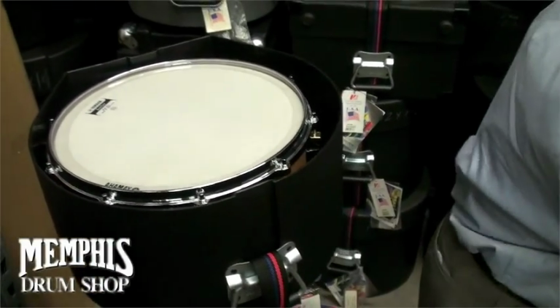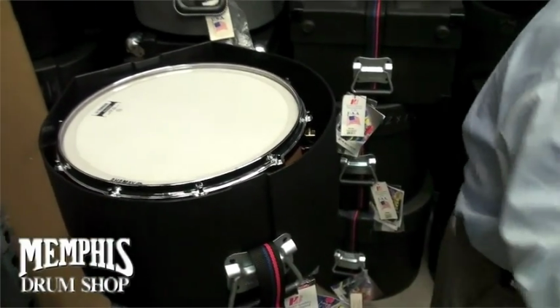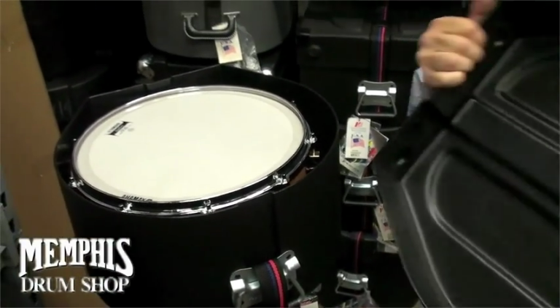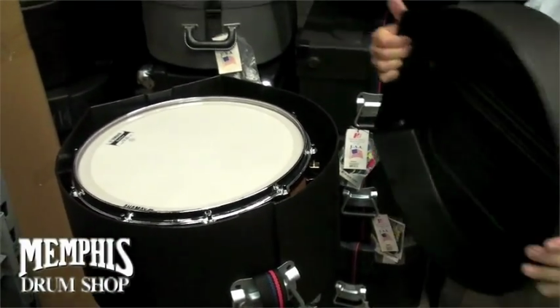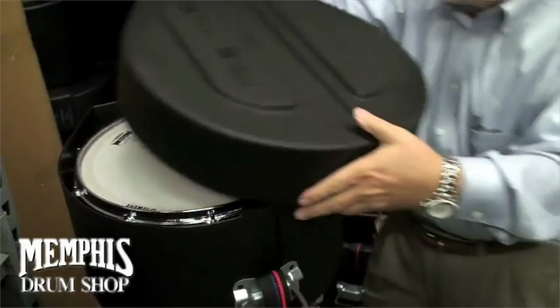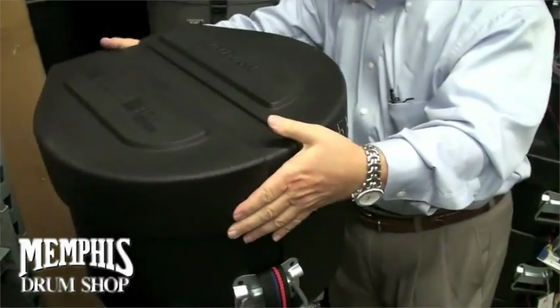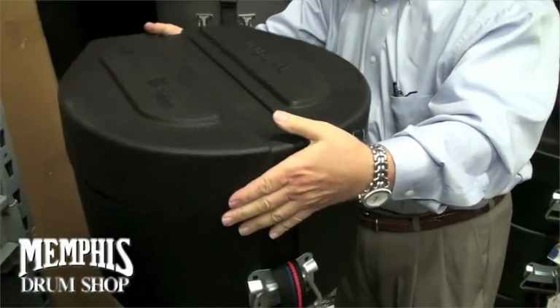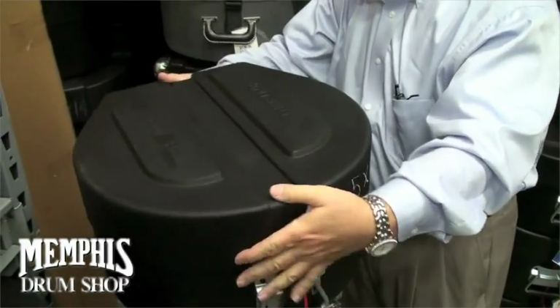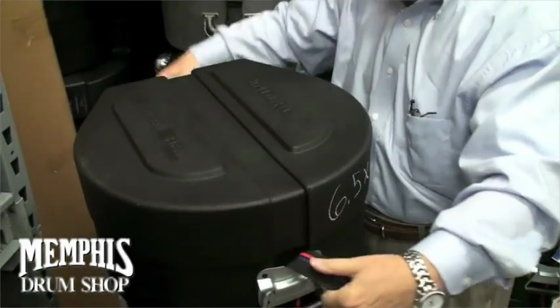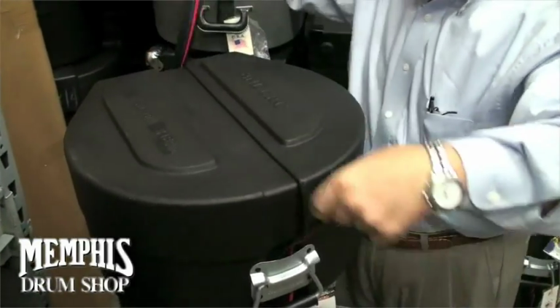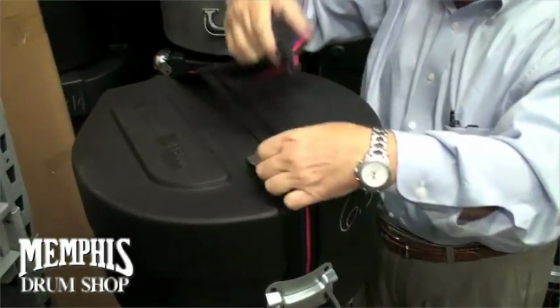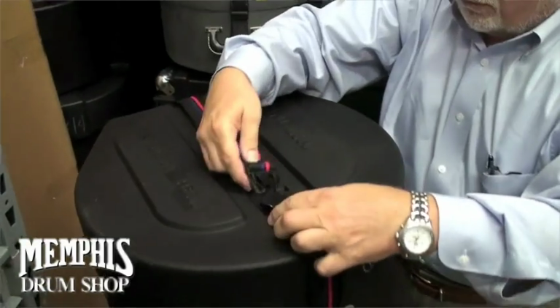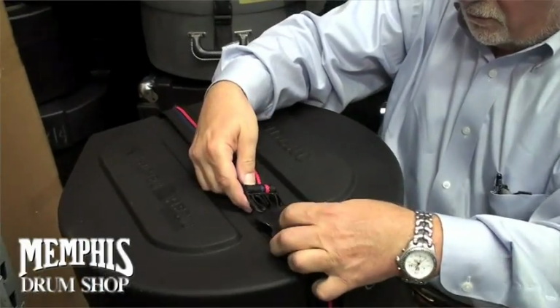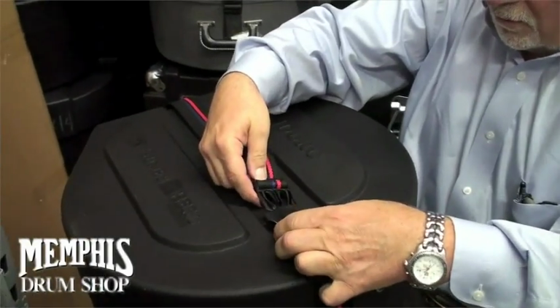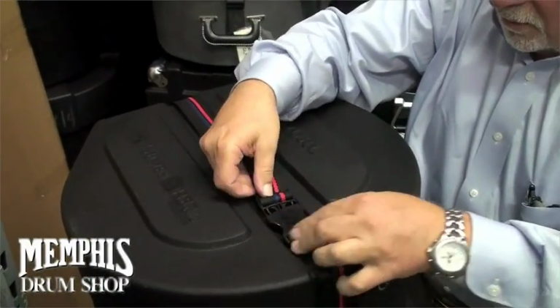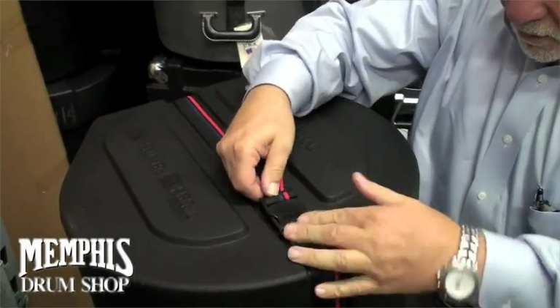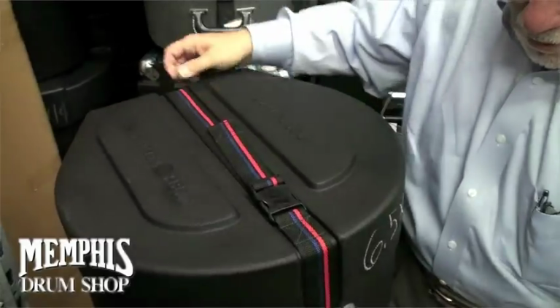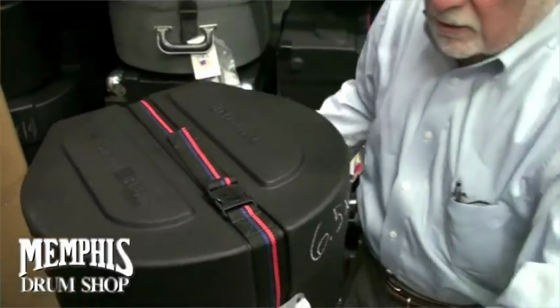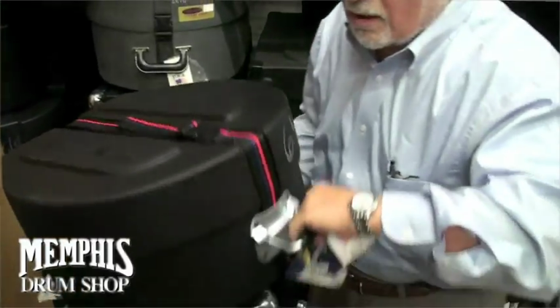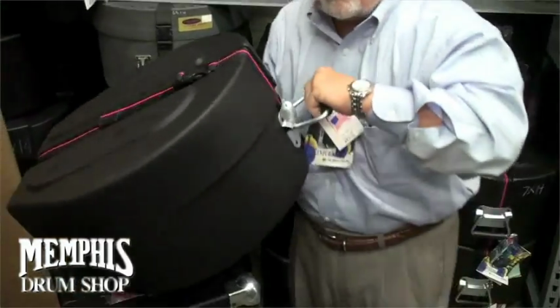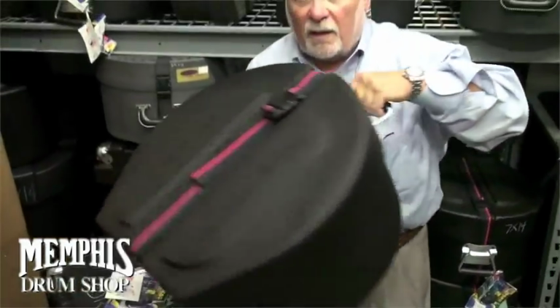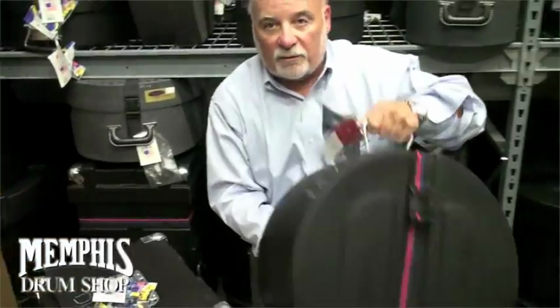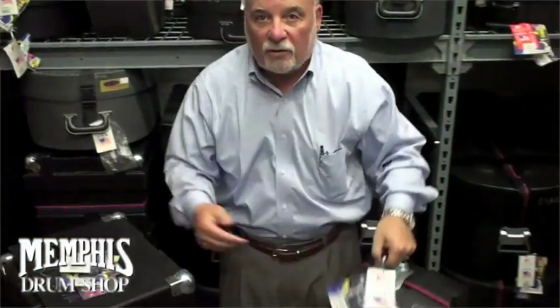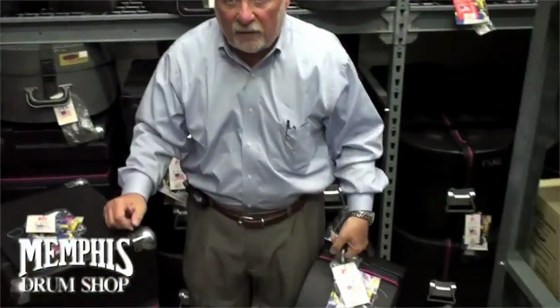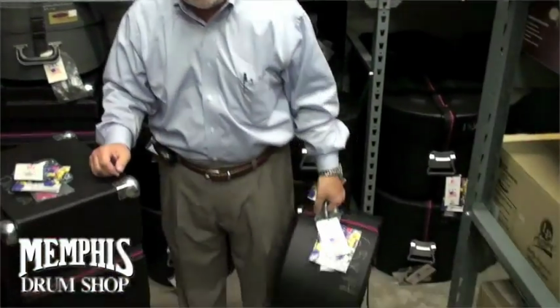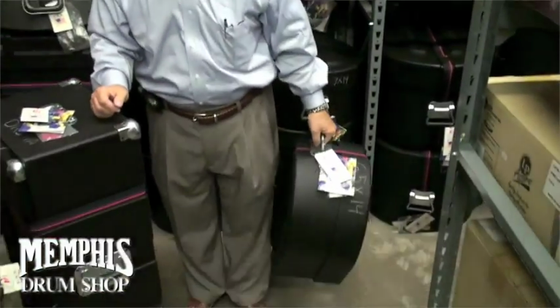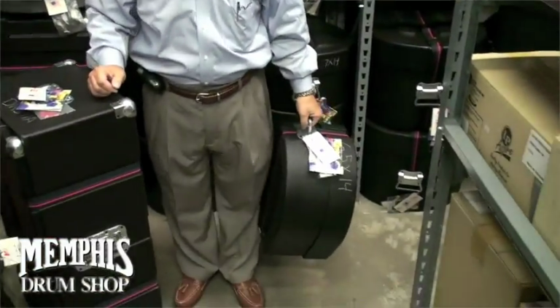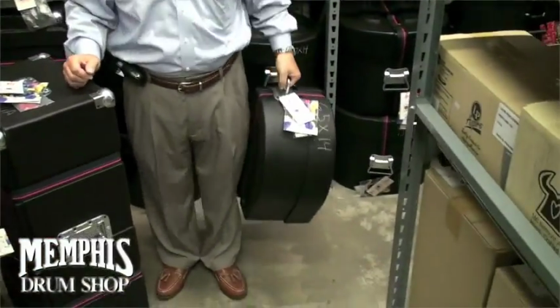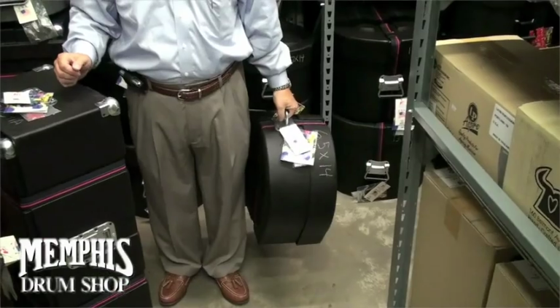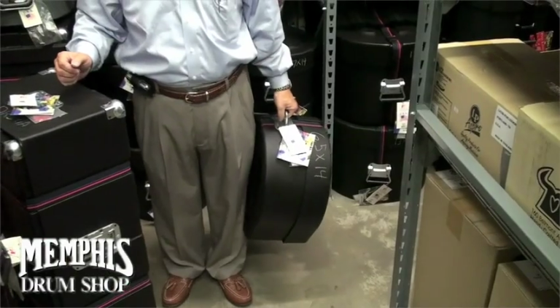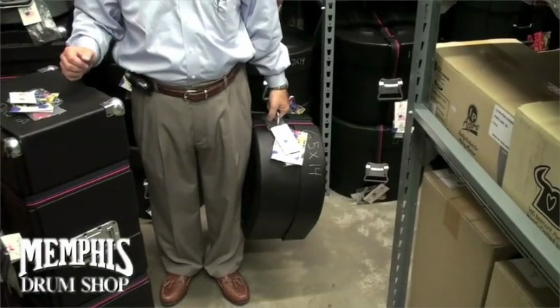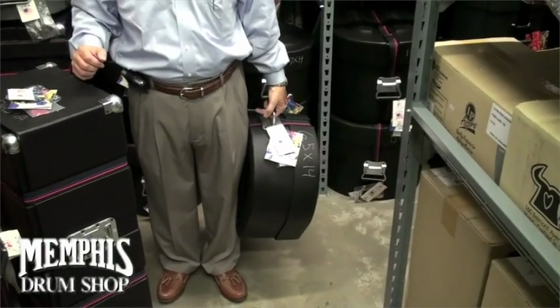Then we put the lid on and you're ready to go. It's indestructible and protects your valuable equipment, and easy to carry to and from the gig.